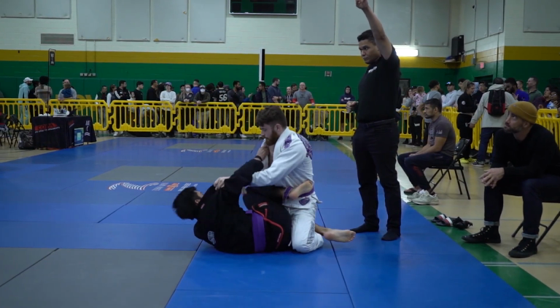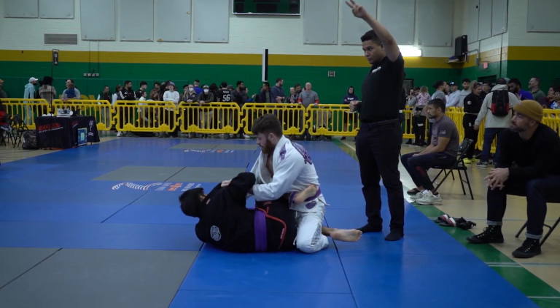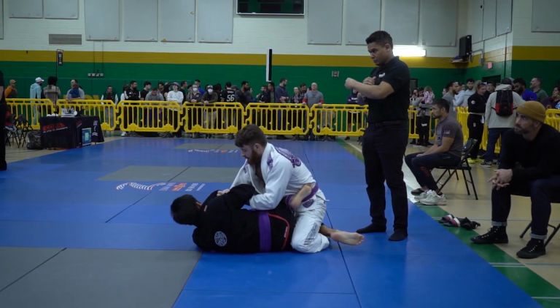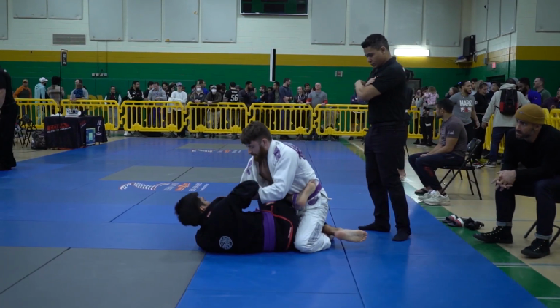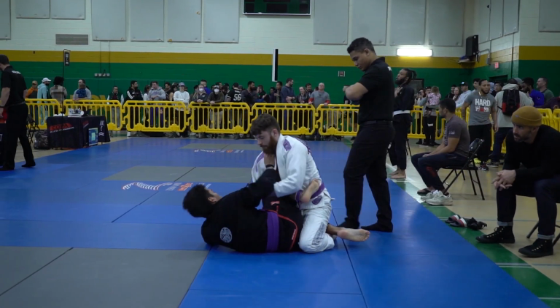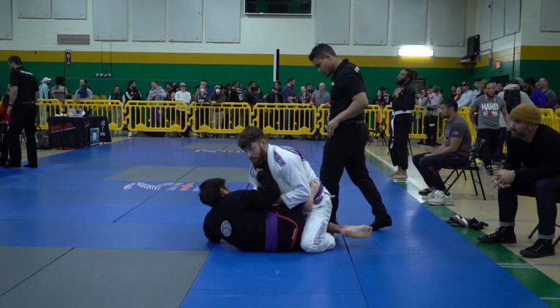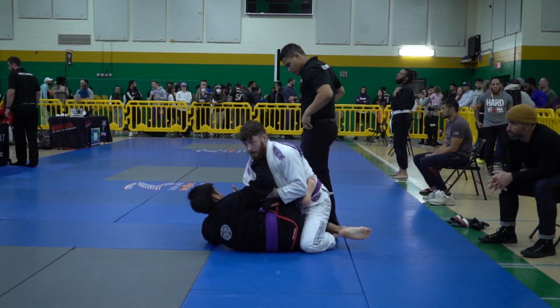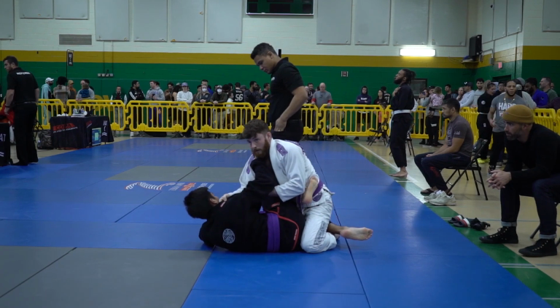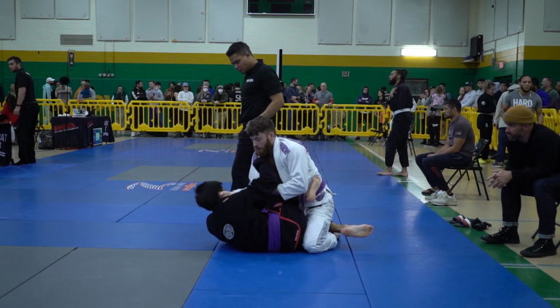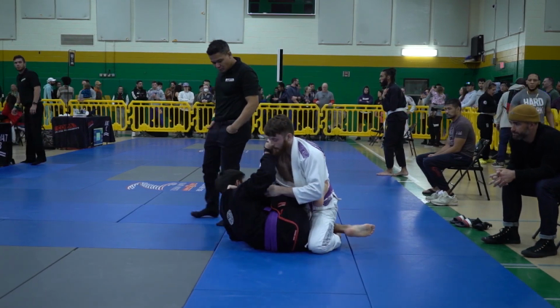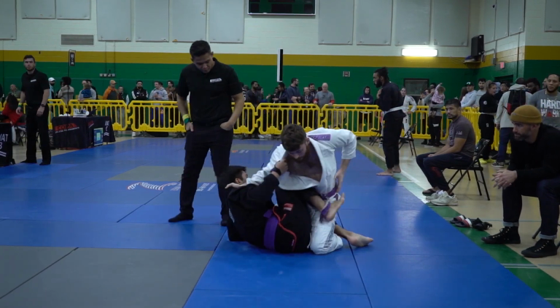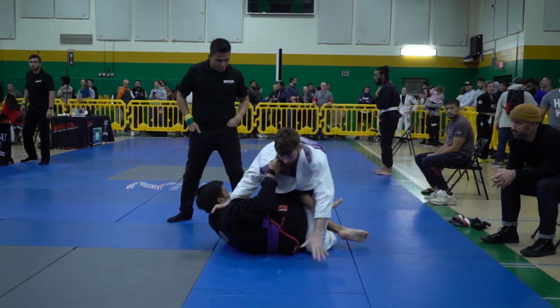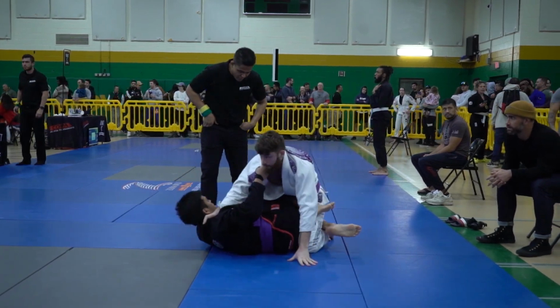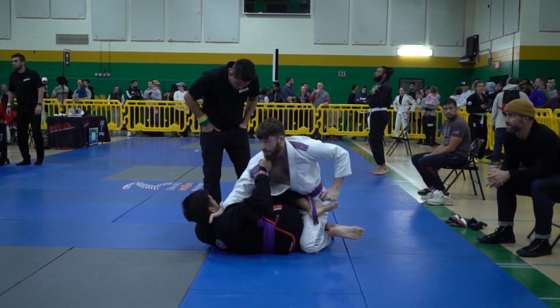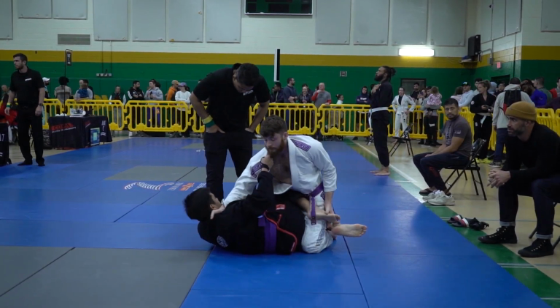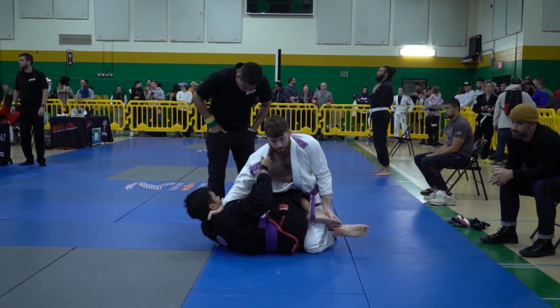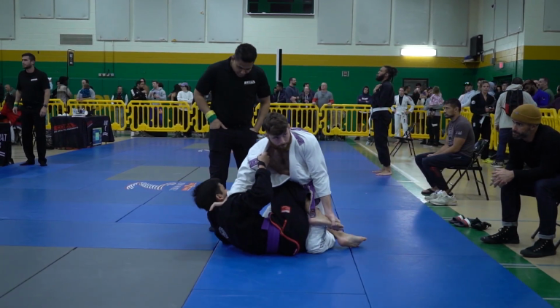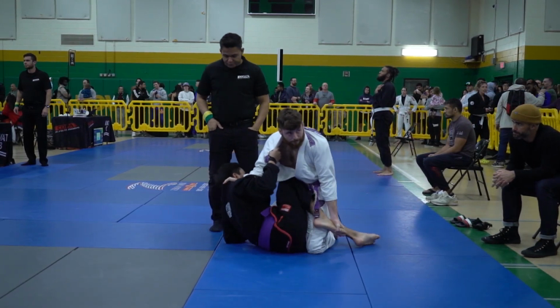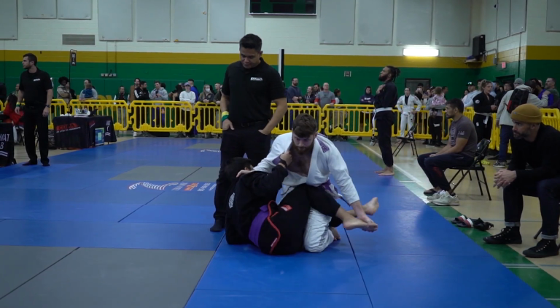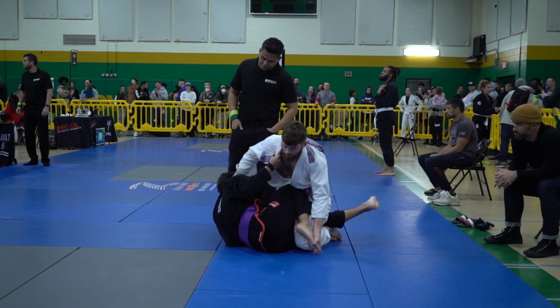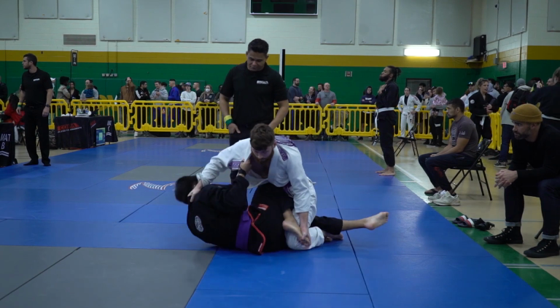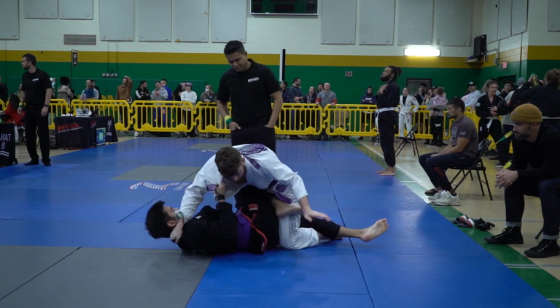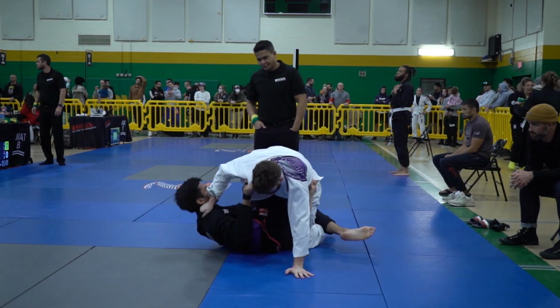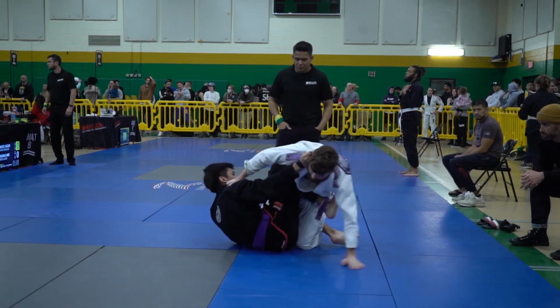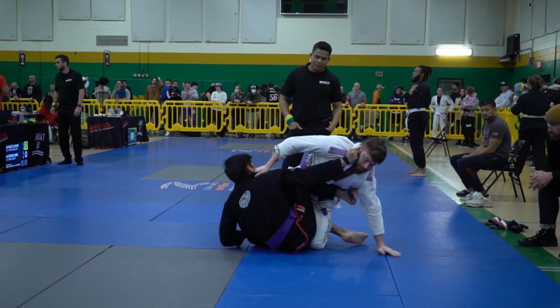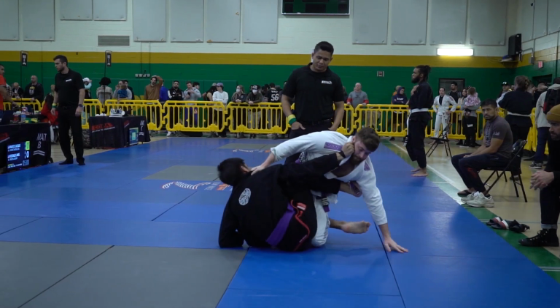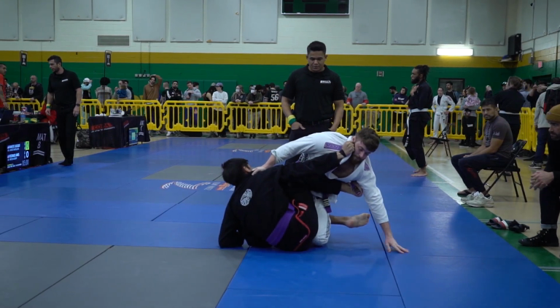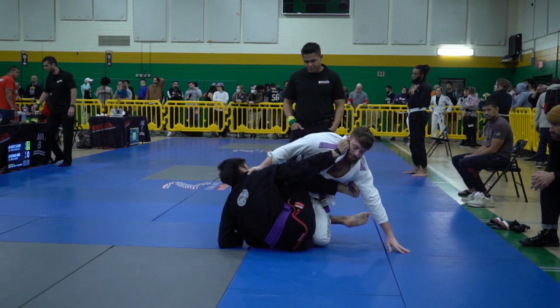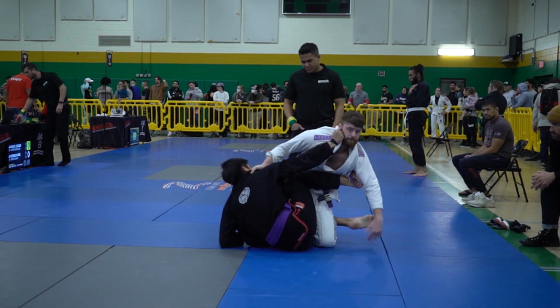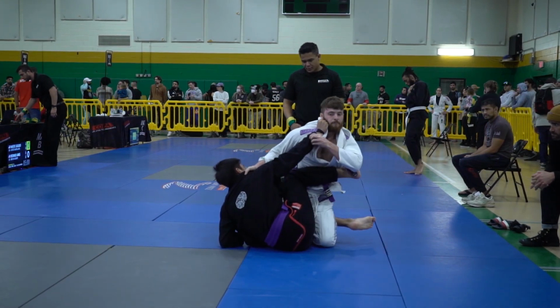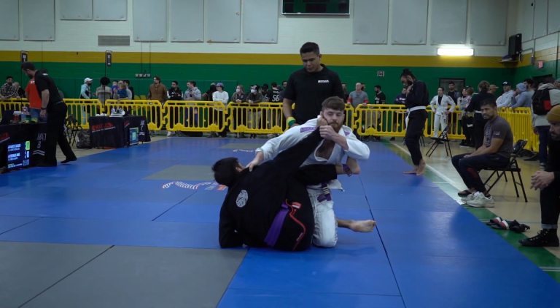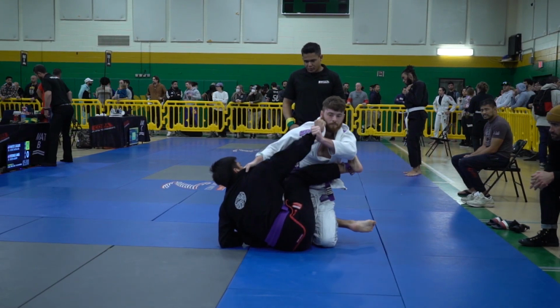Juan in half guard now. Nick started a pass, got stuck in half guard here, and Juan getting that nice cross-collar grip. Nick gets two there for the come-to-top, so Nick in the white is up two points right now.